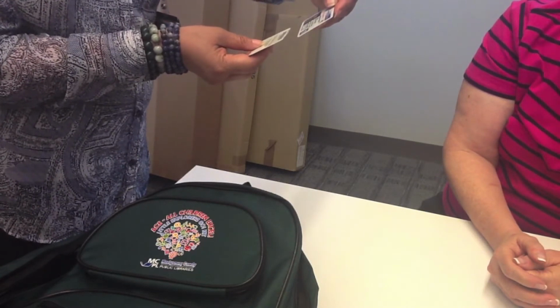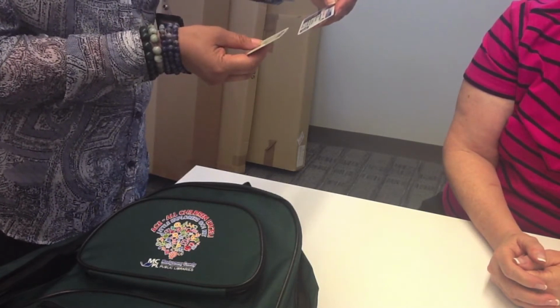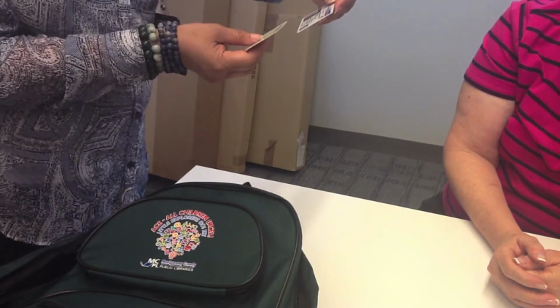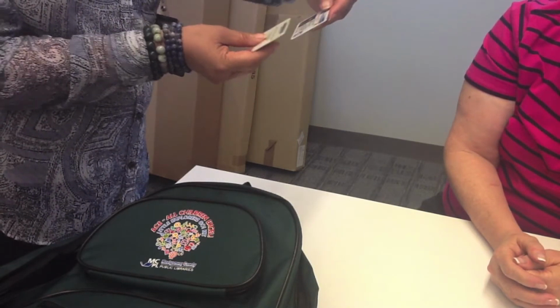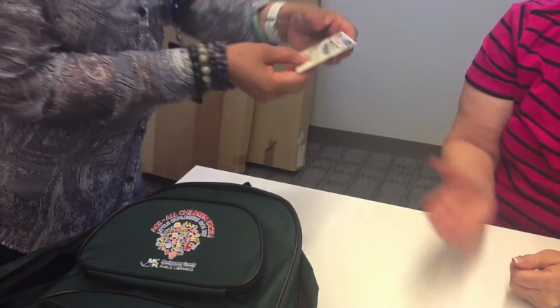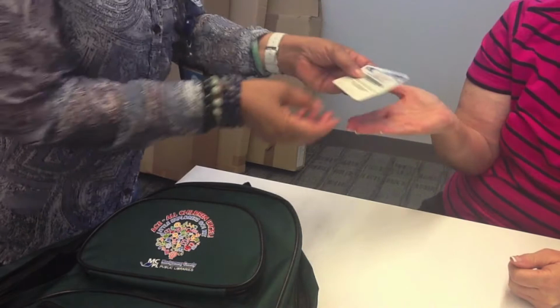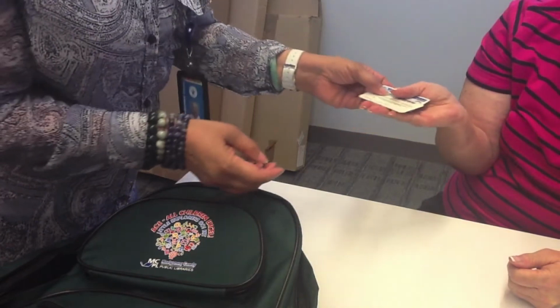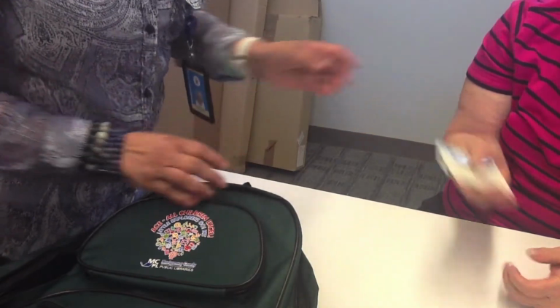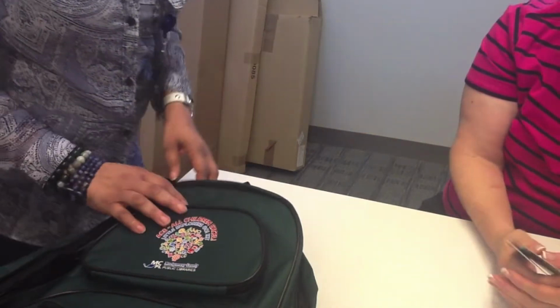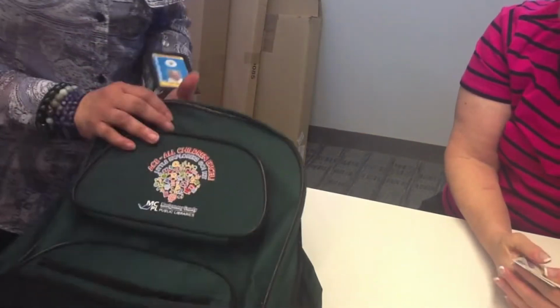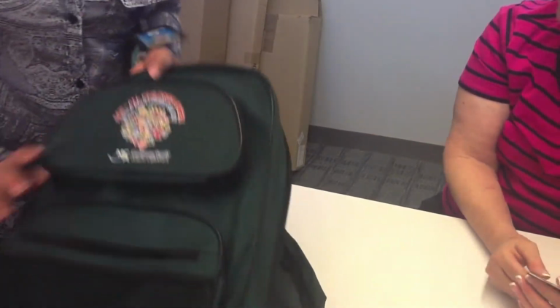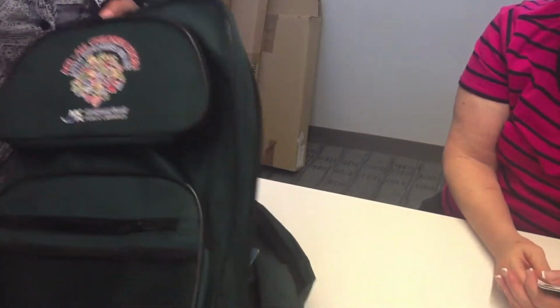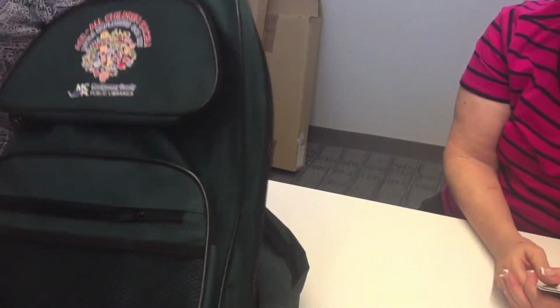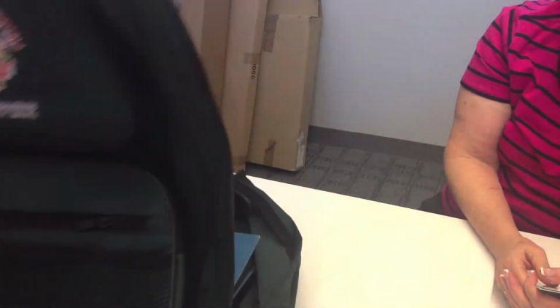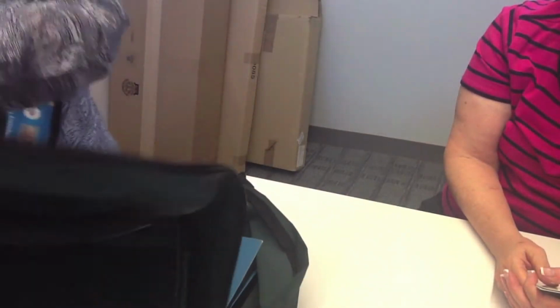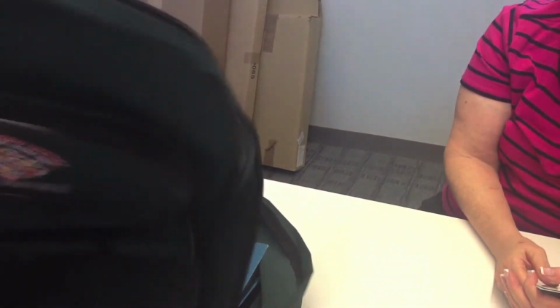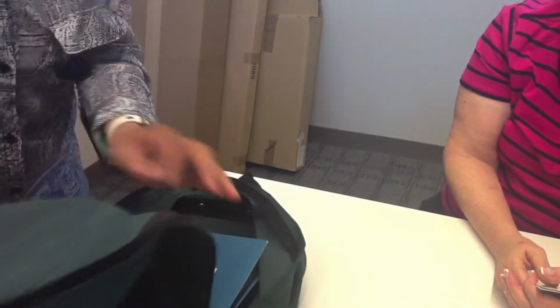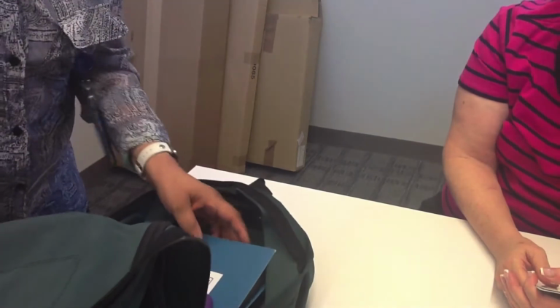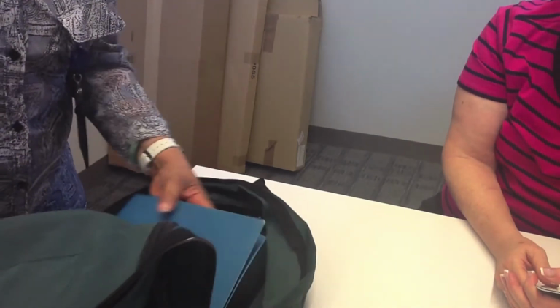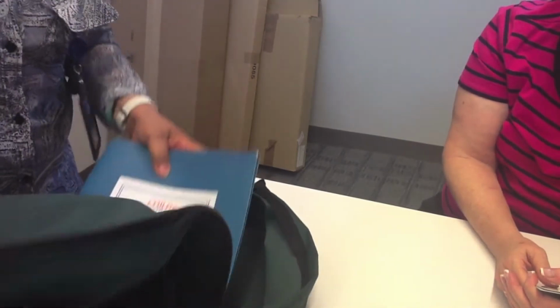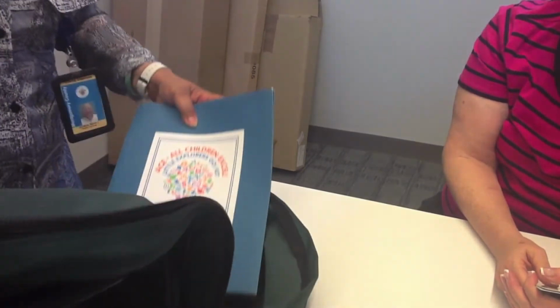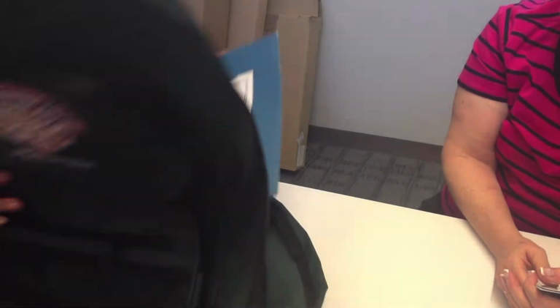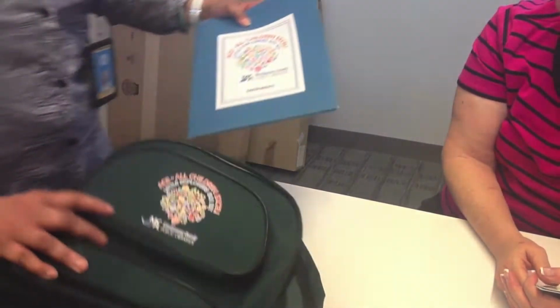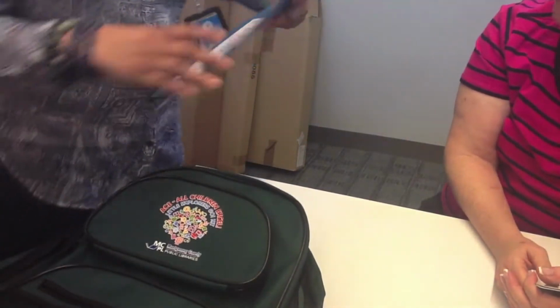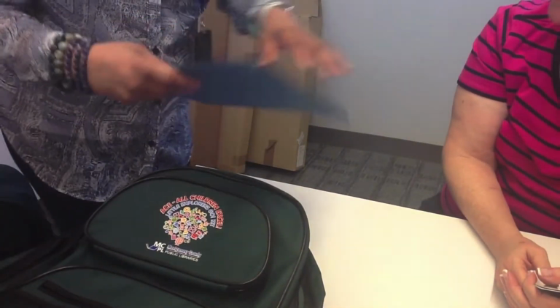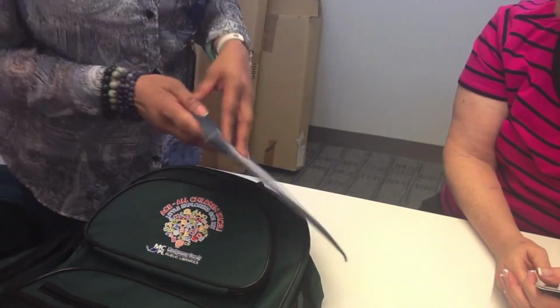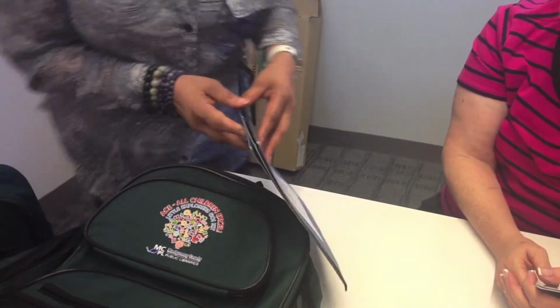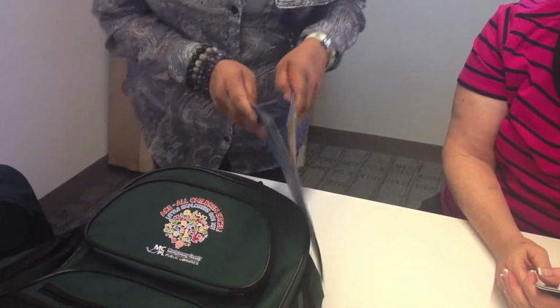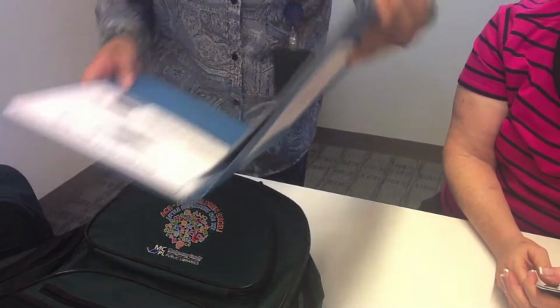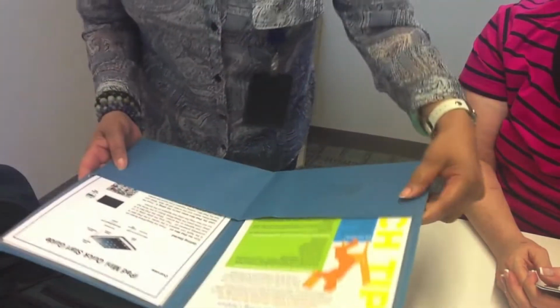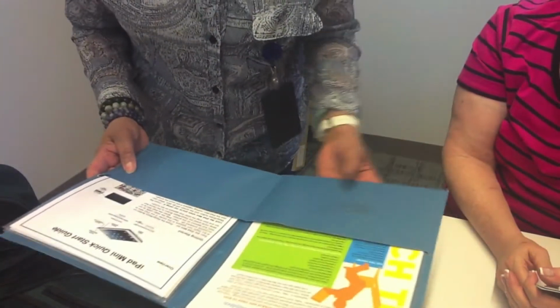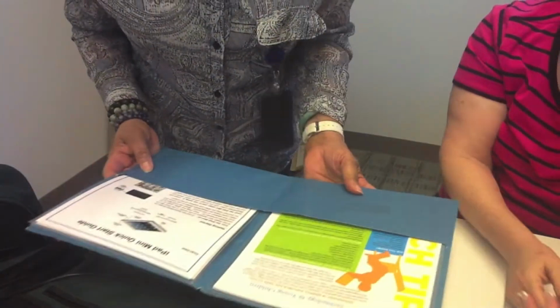just want to make sure everything matches up and that your account is in great order. Everything seems to be fine. Alright, so if you indulge me, I'm just going to go through the contents of the GO kit to make sure you're comfortable with what you get,